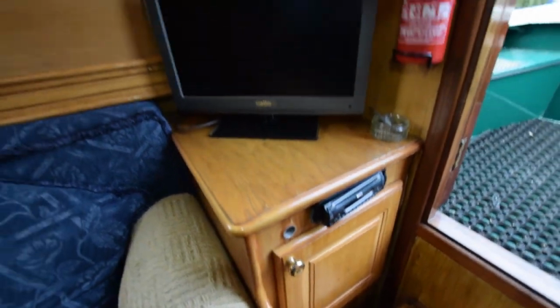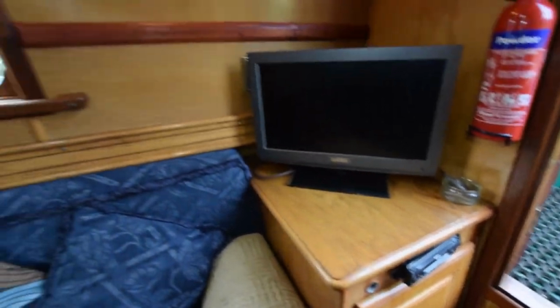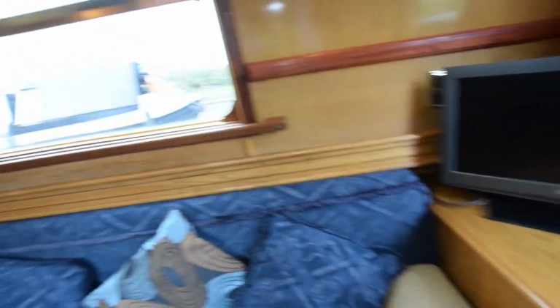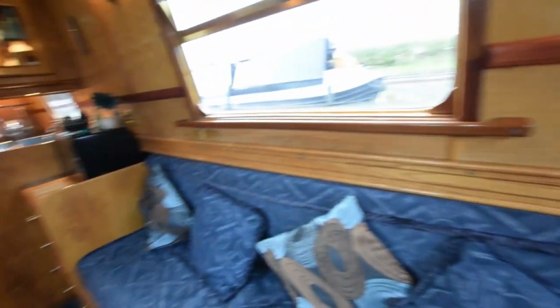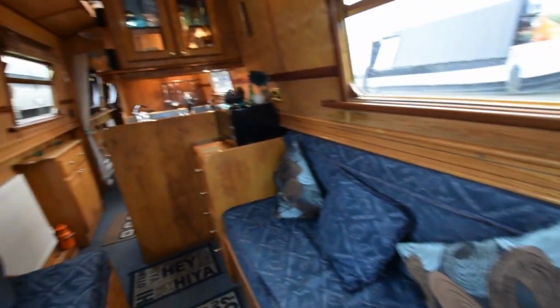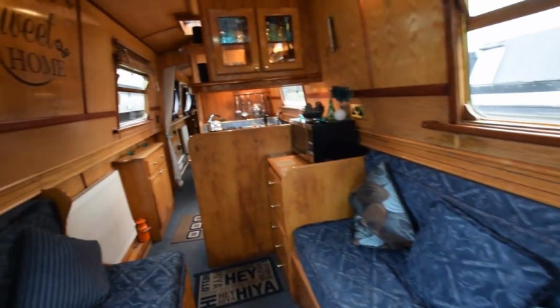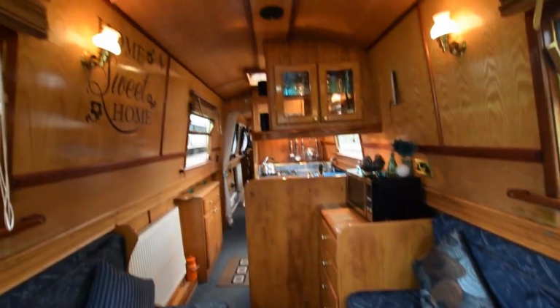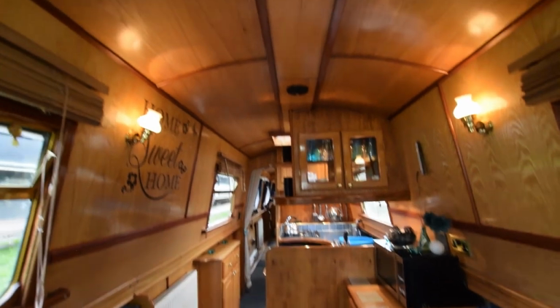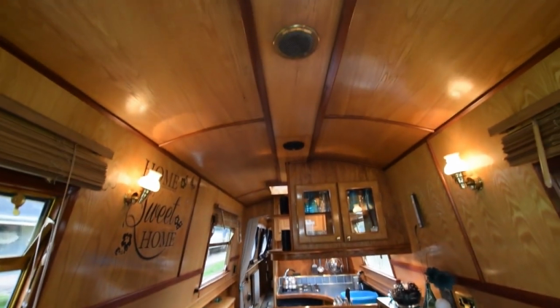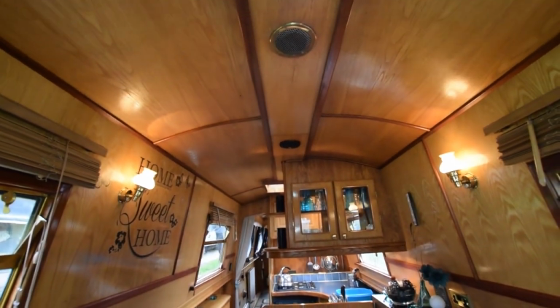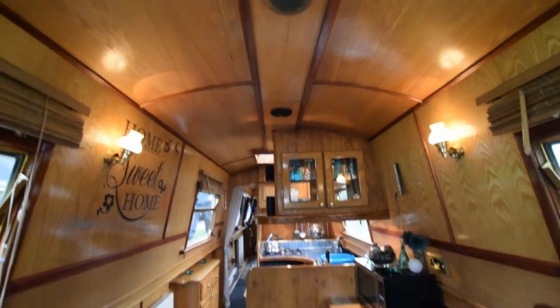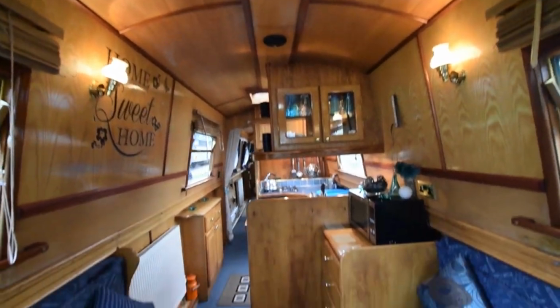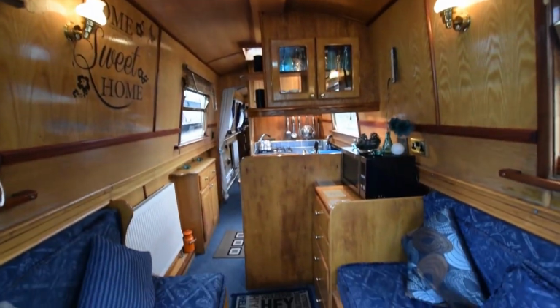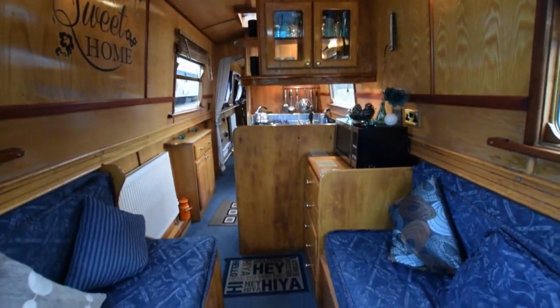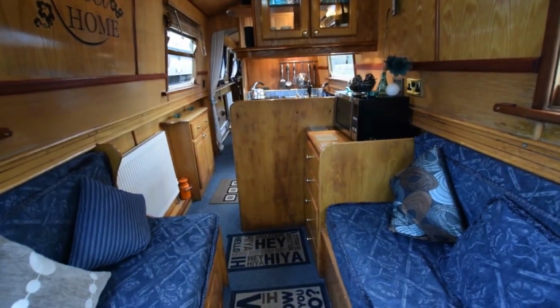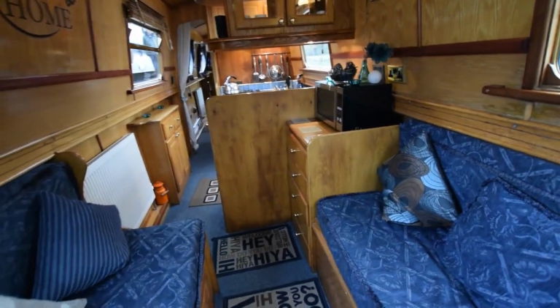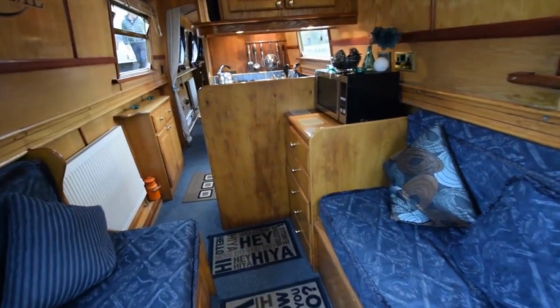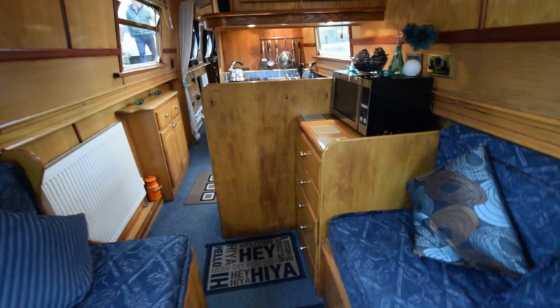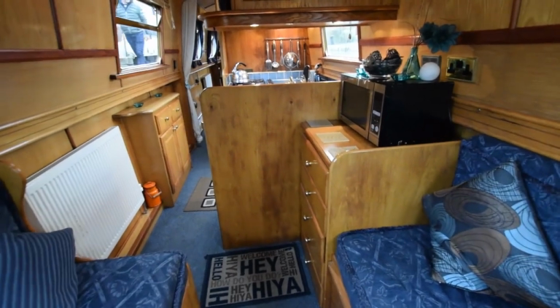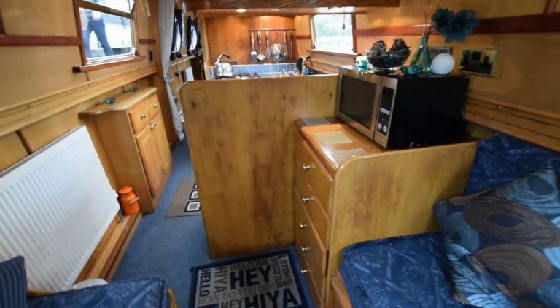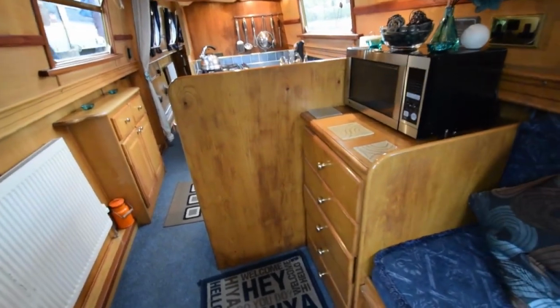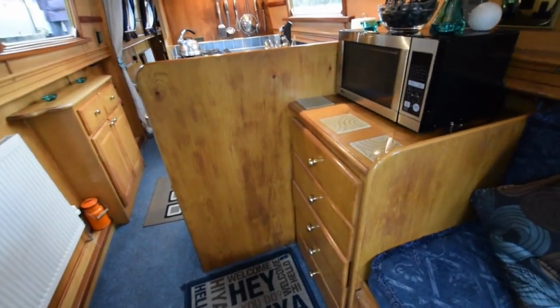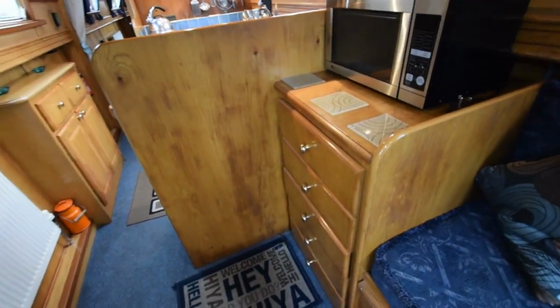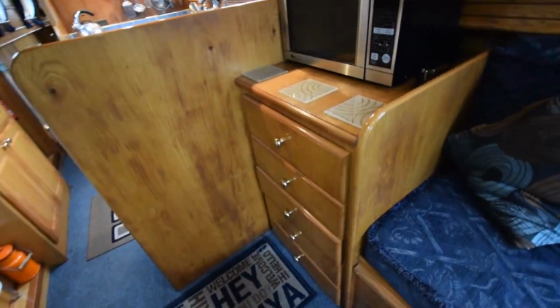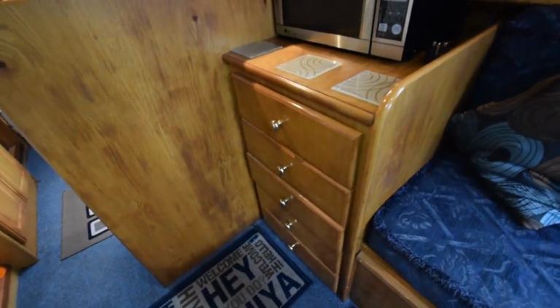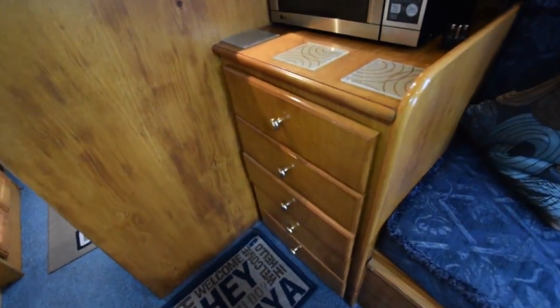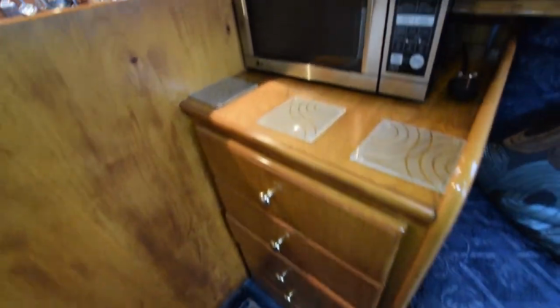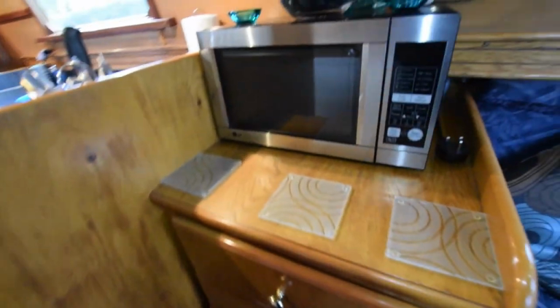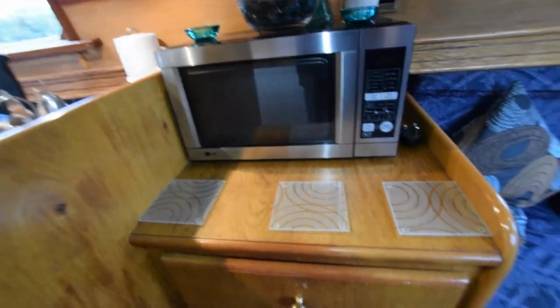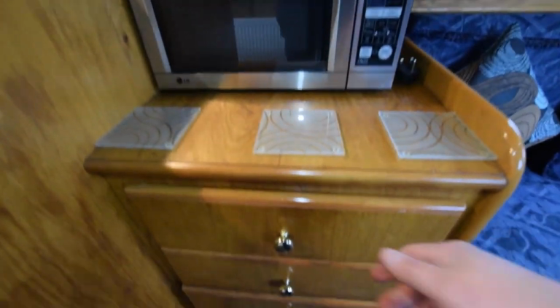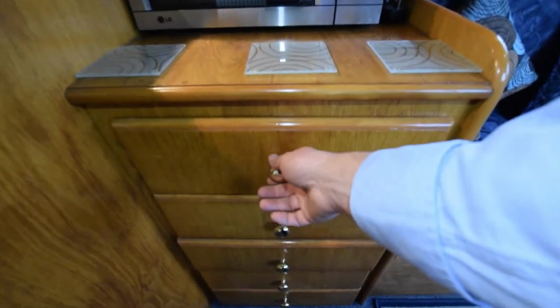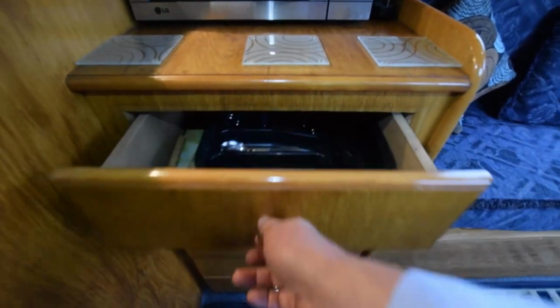You don't really get a feel of how tall the ceiling is, but it is six foot ten. There's a bank of five drawers here and the microwave is there.